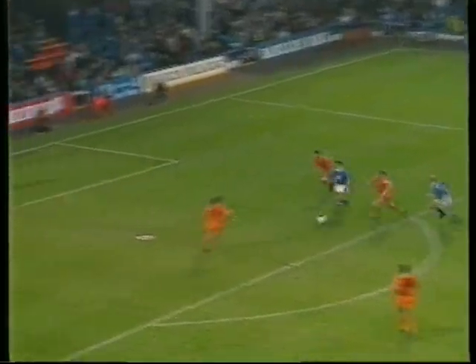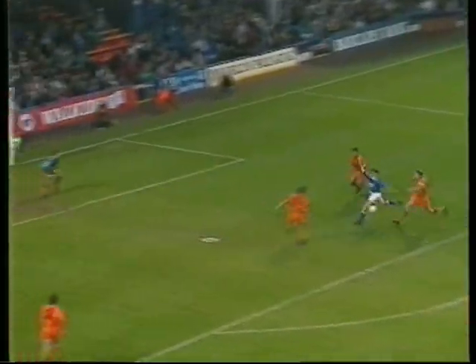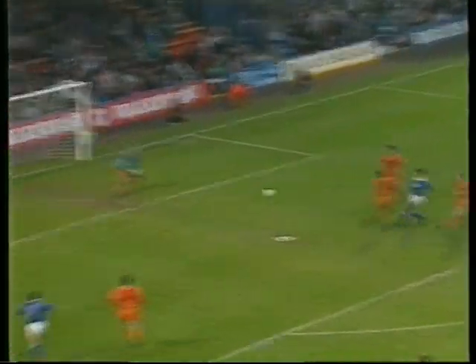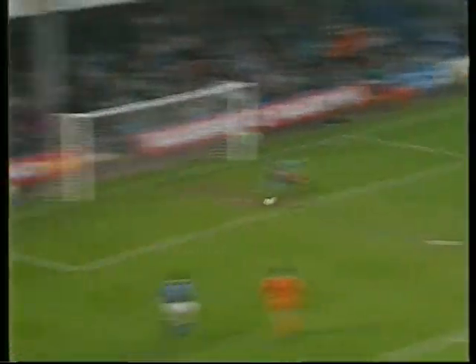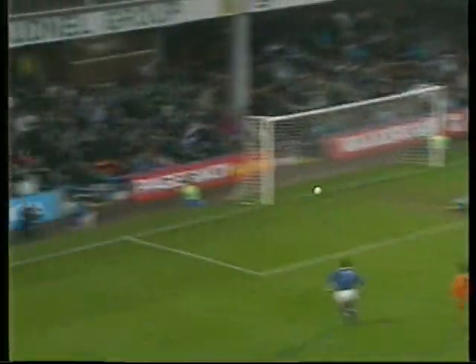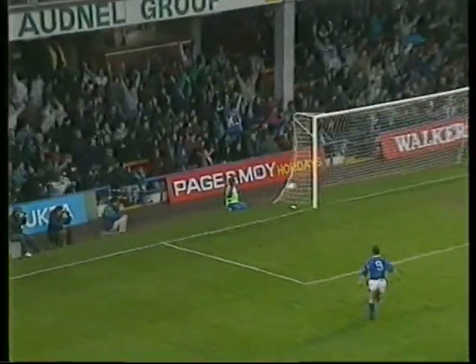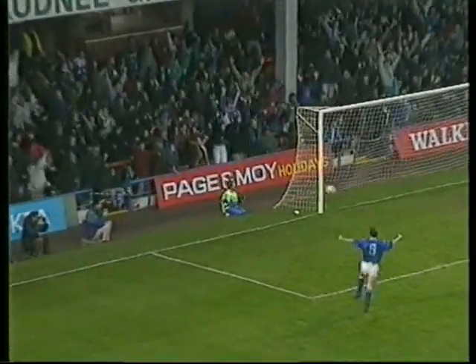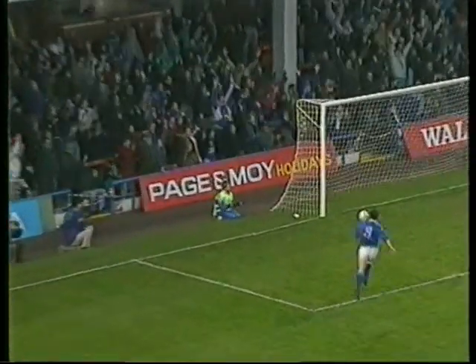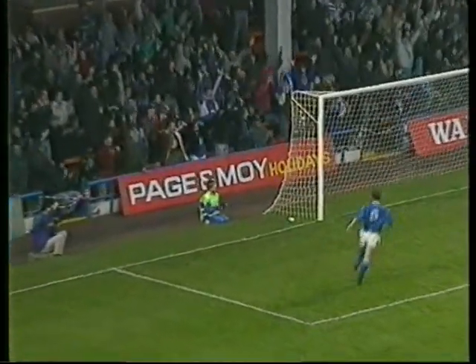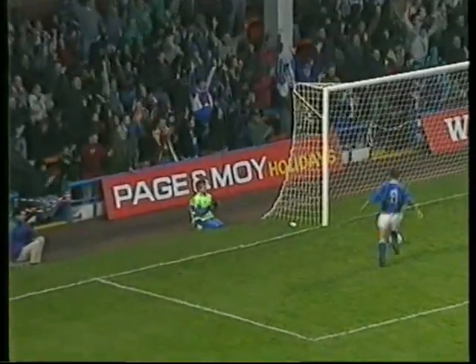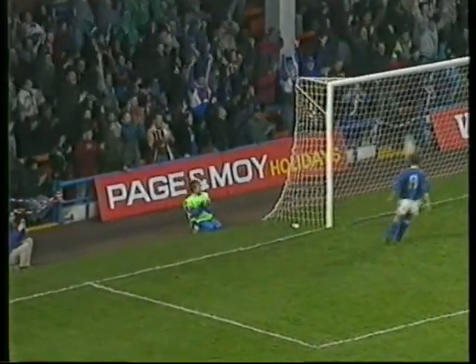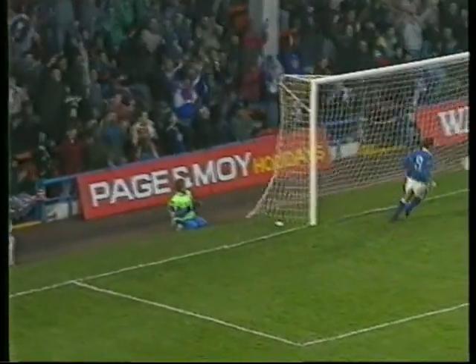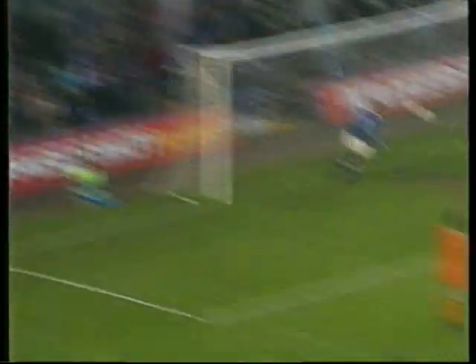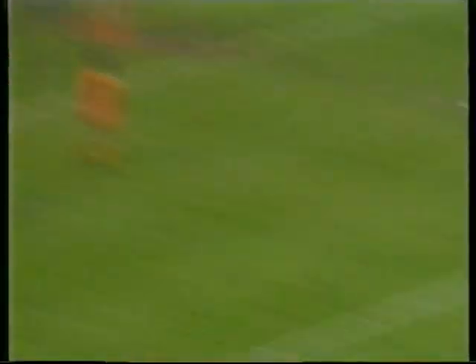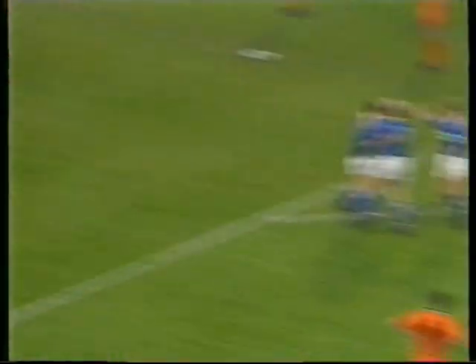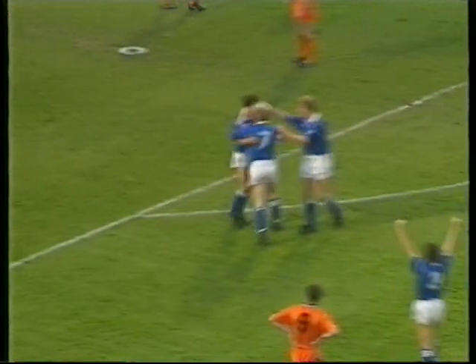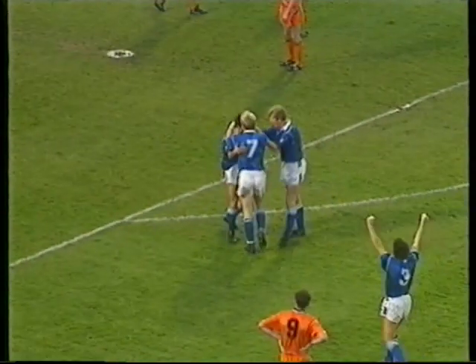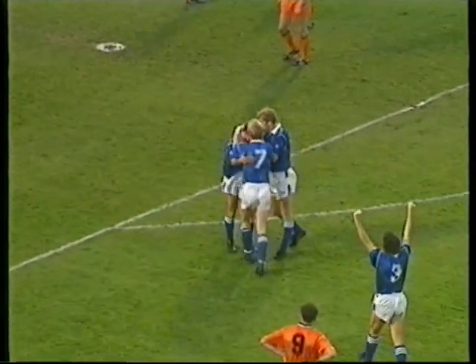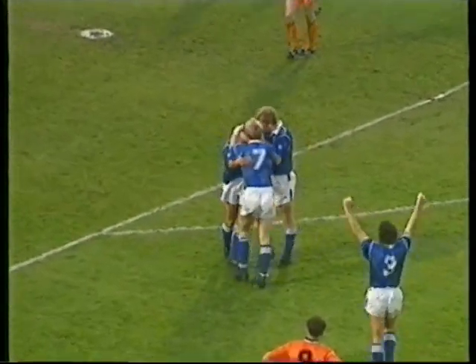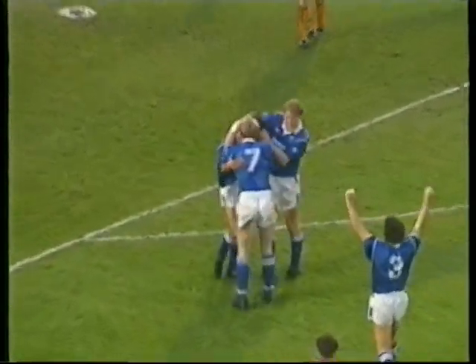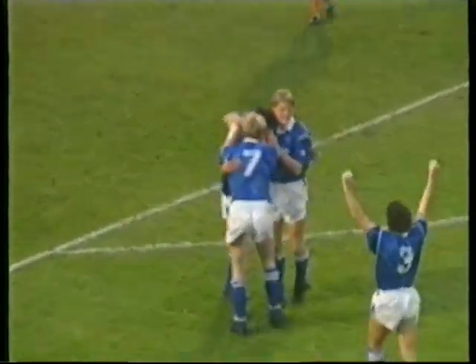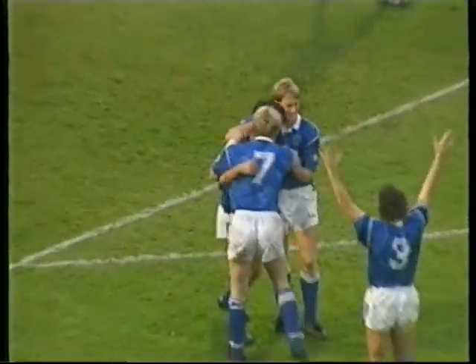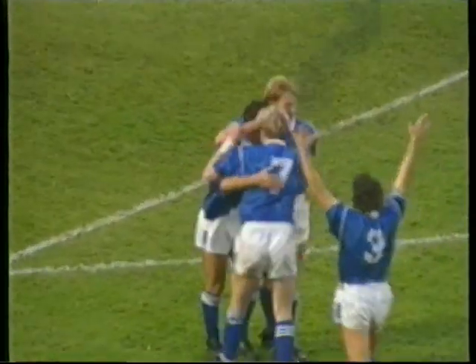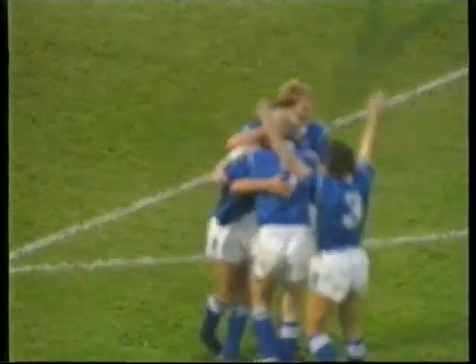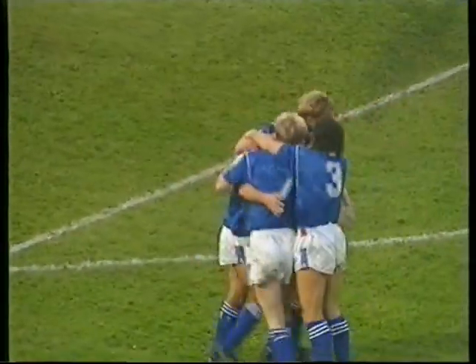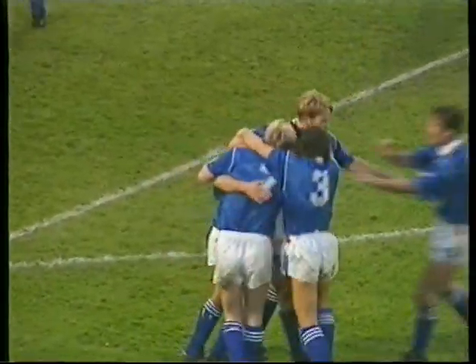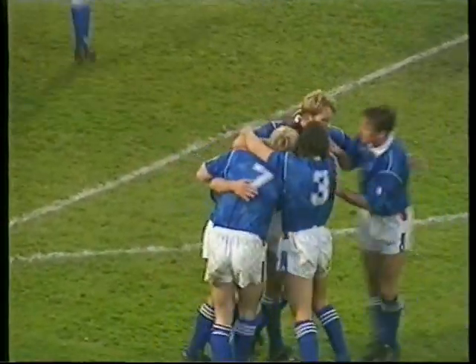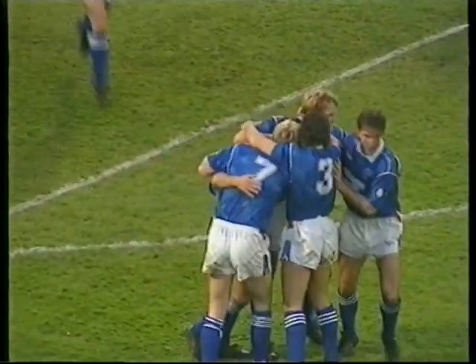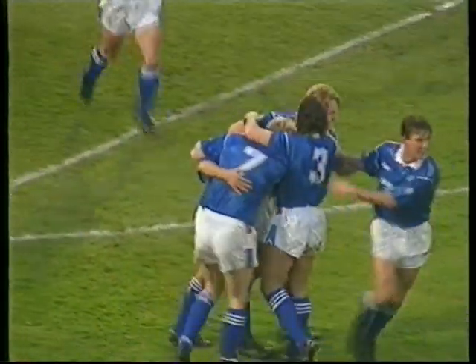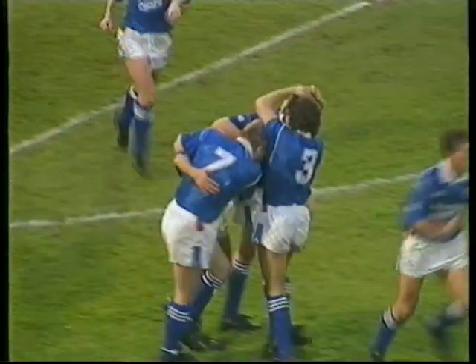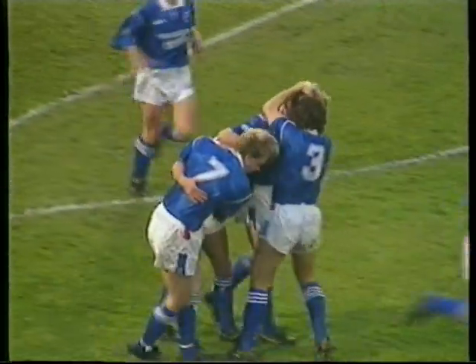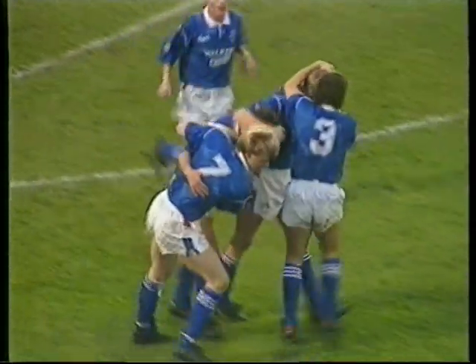Kitson — Kitson with the shot — Kitson with the goal! 1-1, 54 minutes gone. A beautiful finish by Paul Kitson.